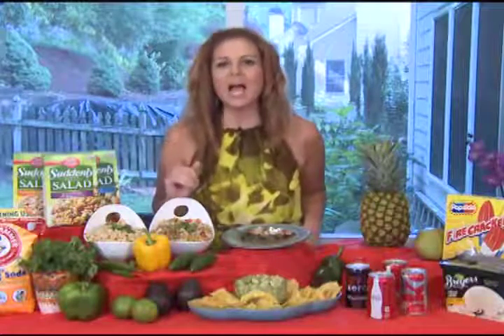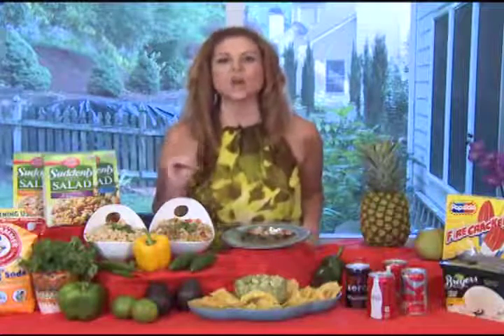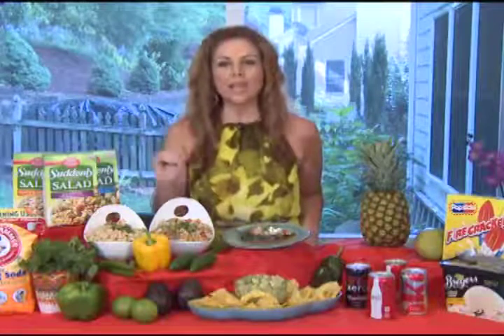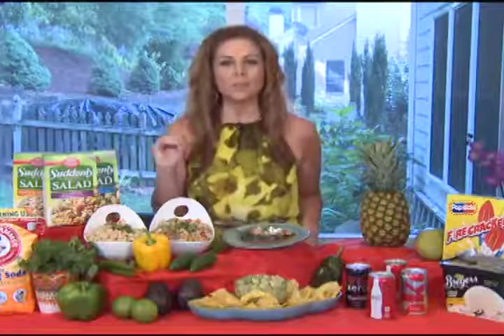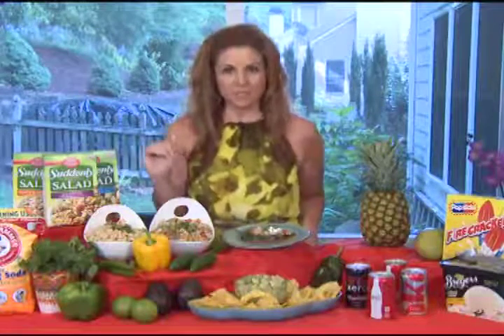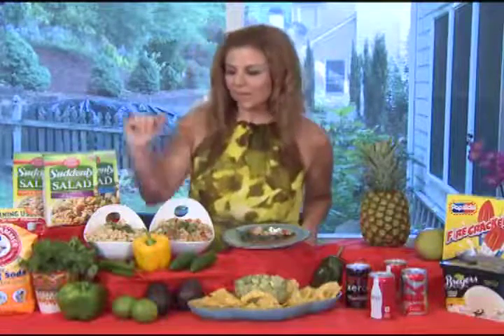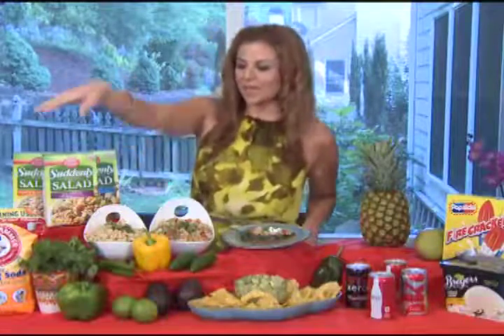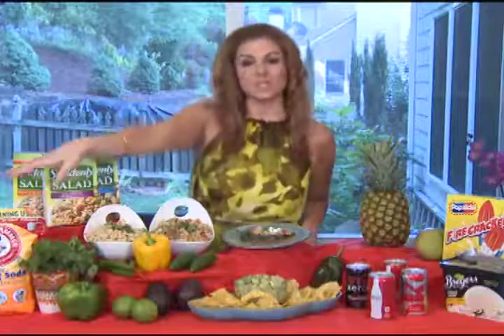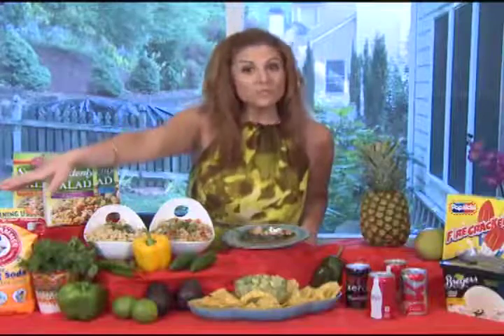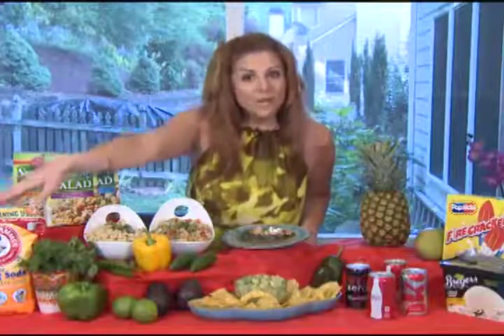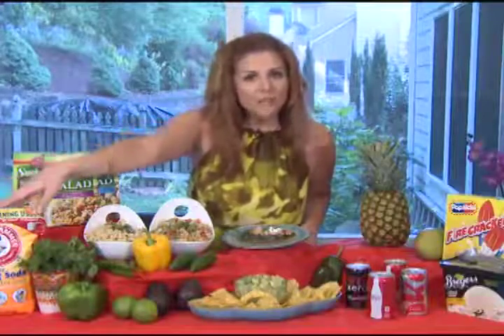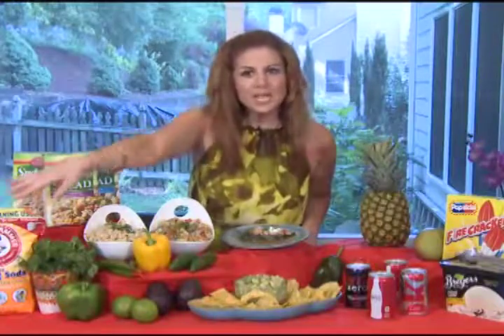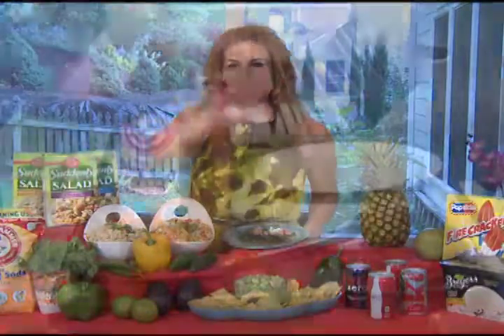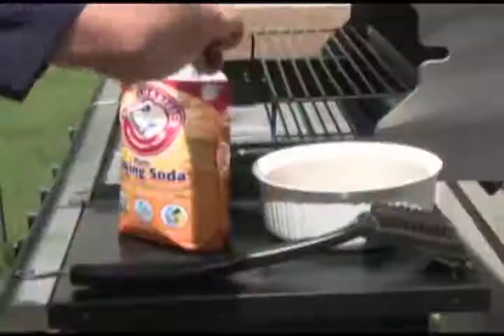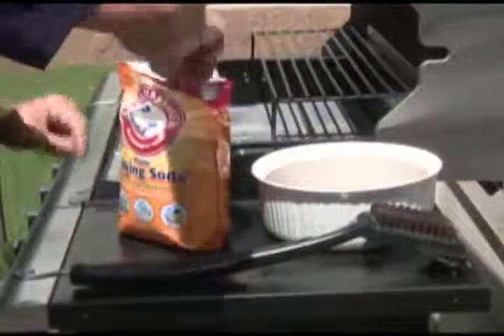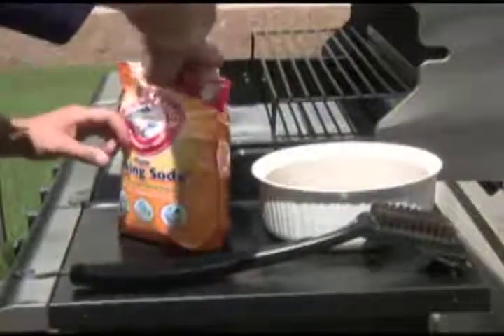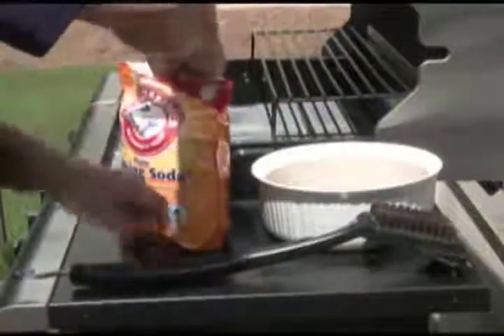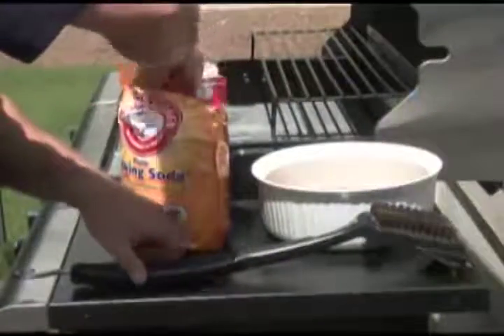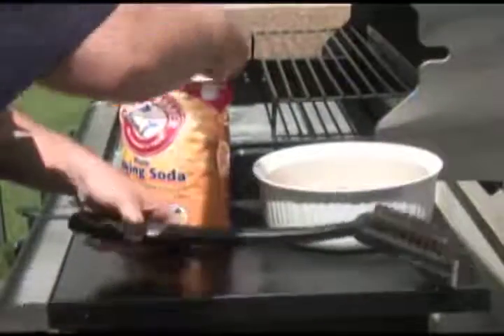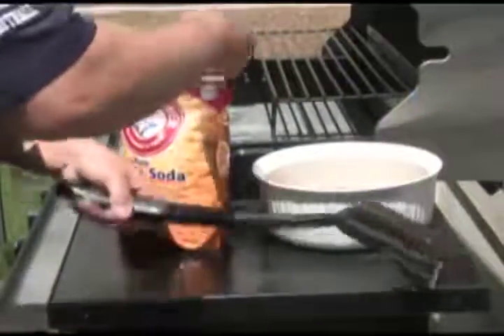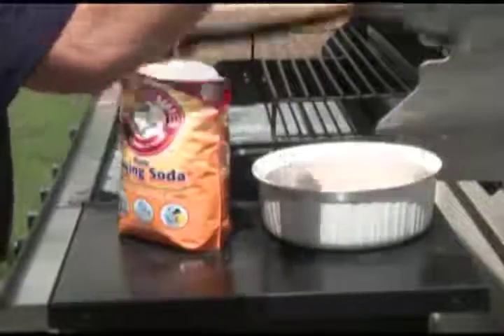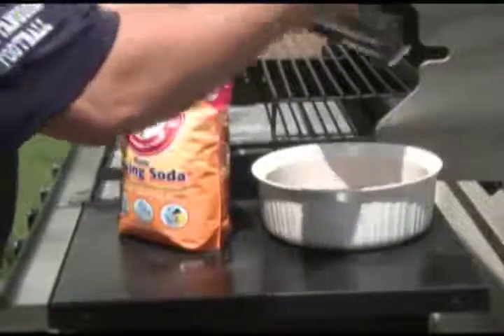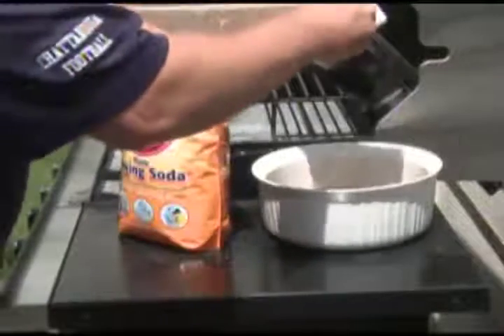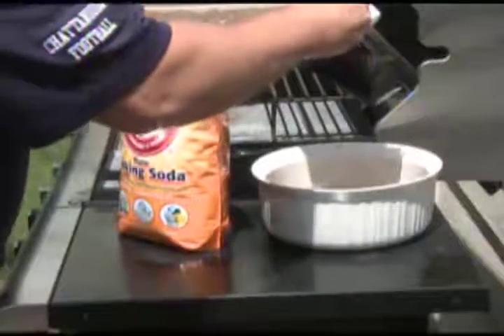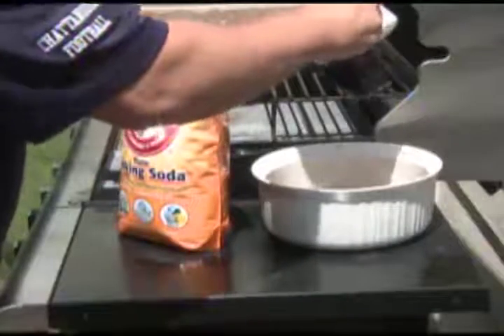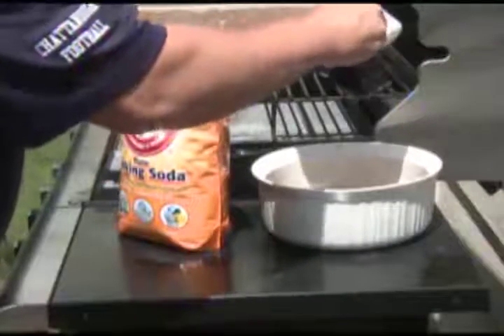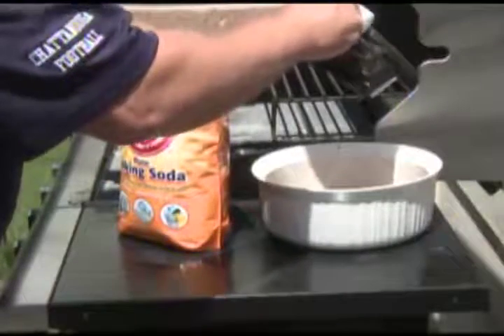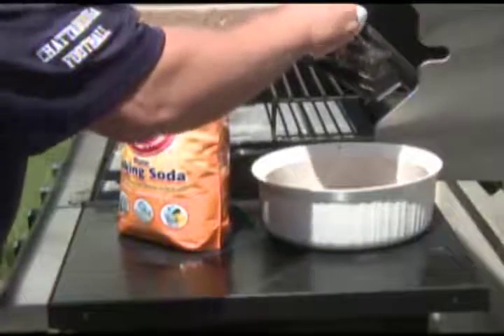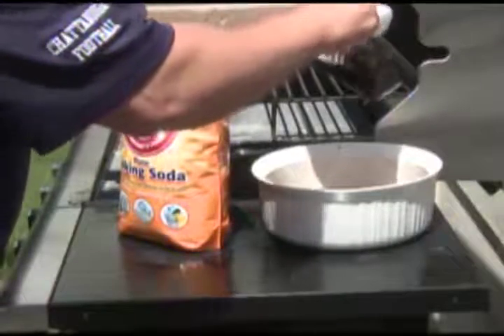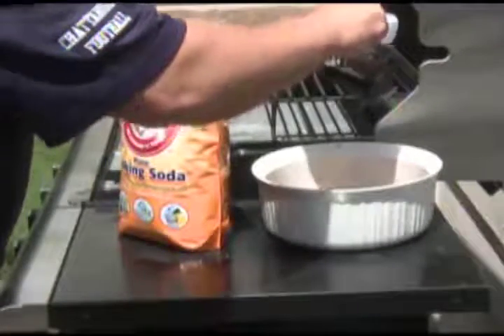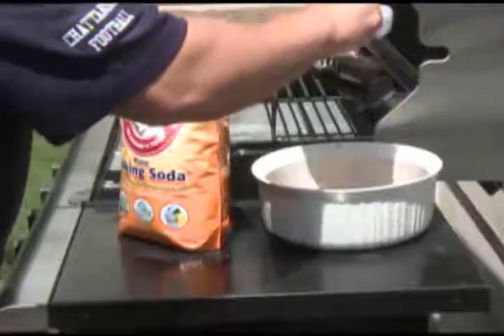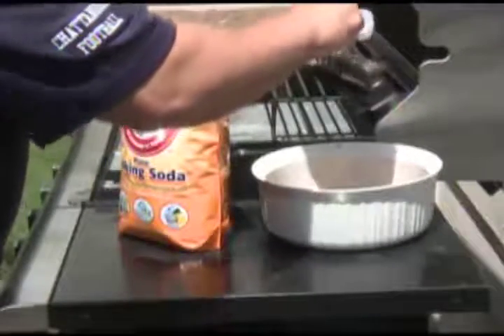I use Arm & Hammer baking soda. It comes in this great five-pound pouch. It has a resealable closure and easy-to-use scoop. And it's going to help me make sure that everything on the inside, as well as the outside of my home, are sparkling clean.